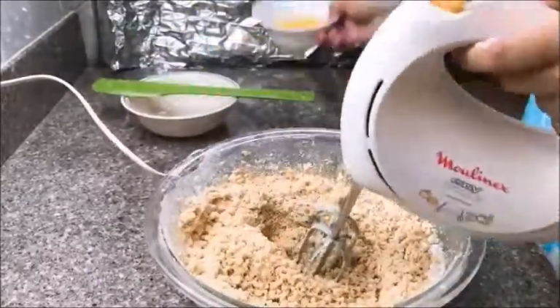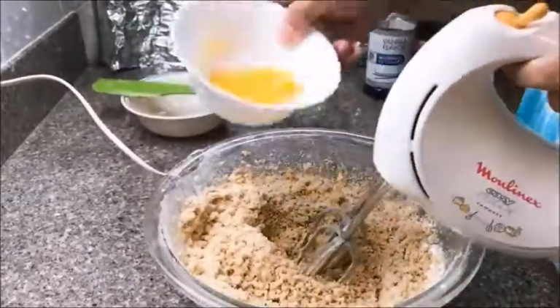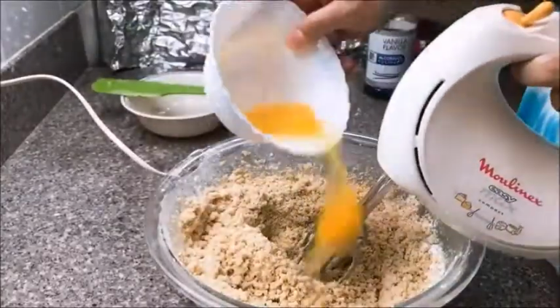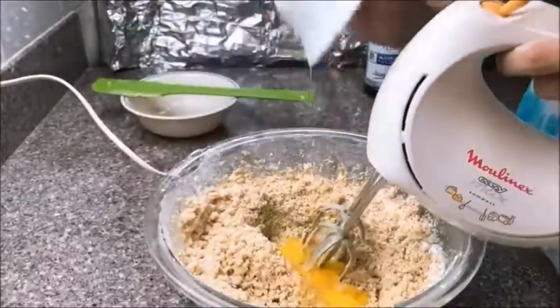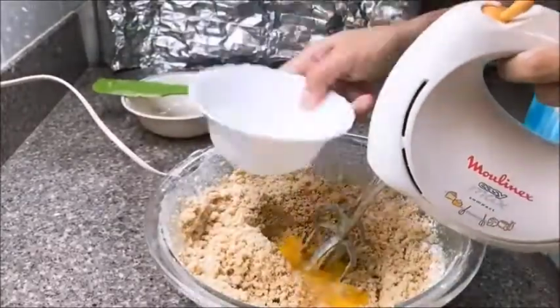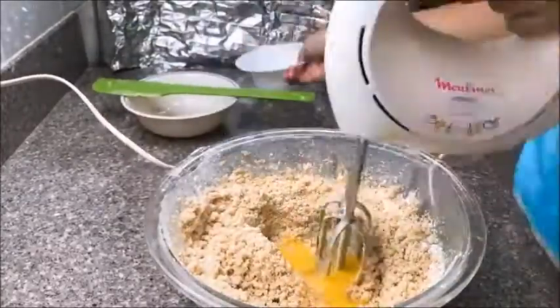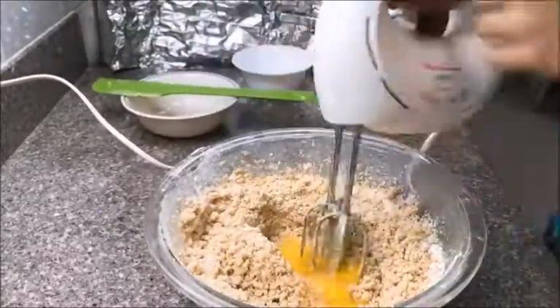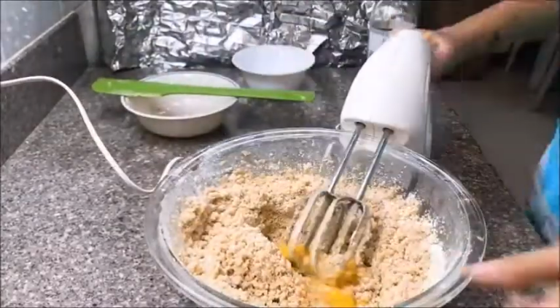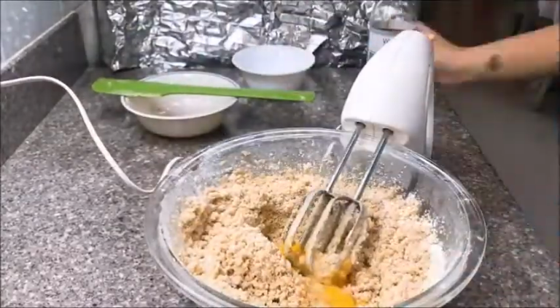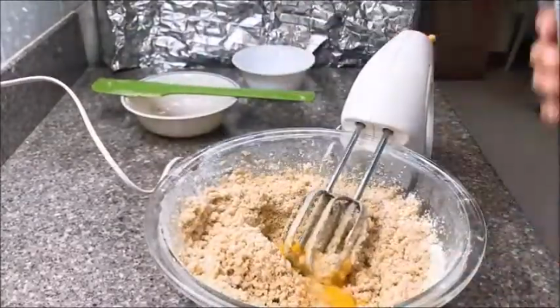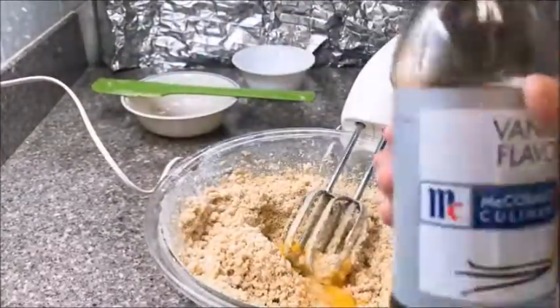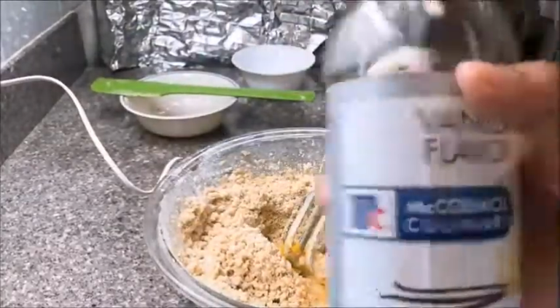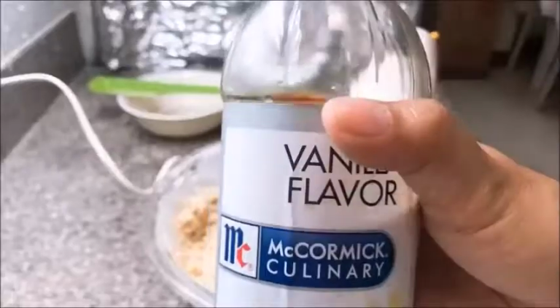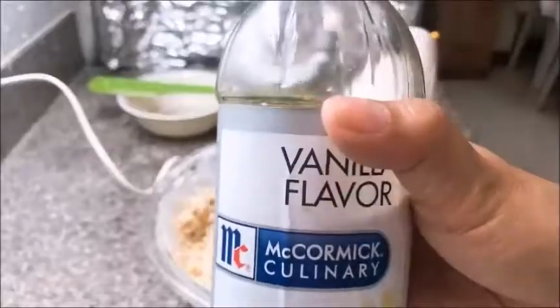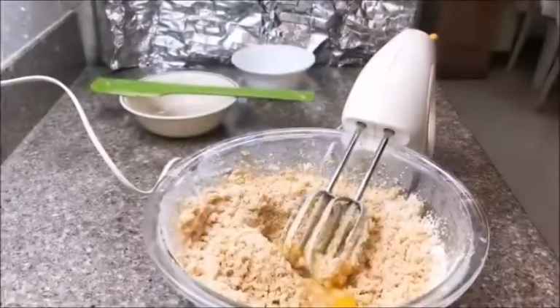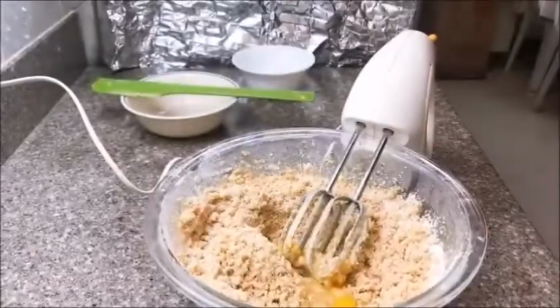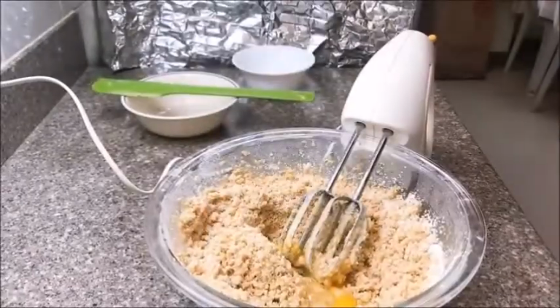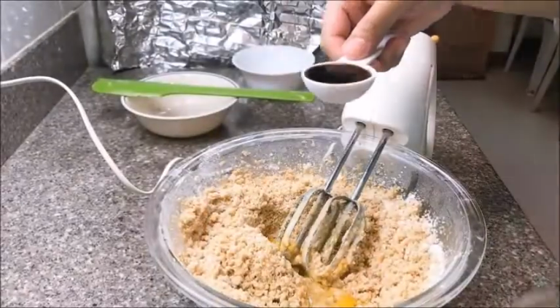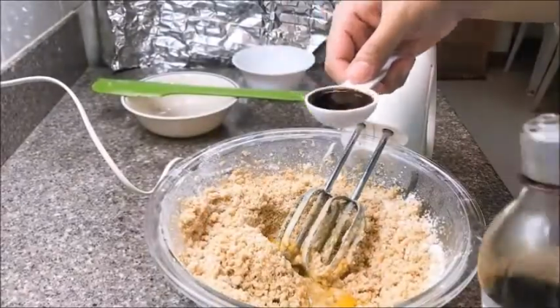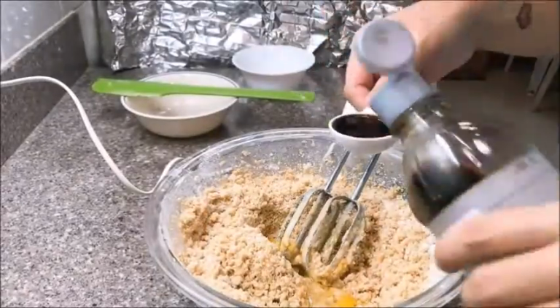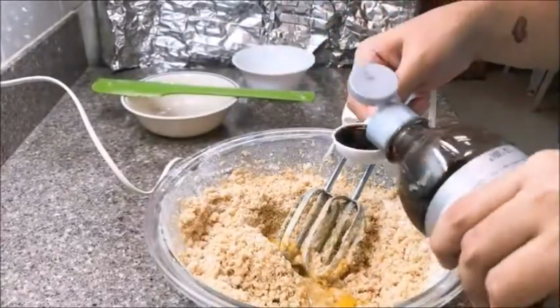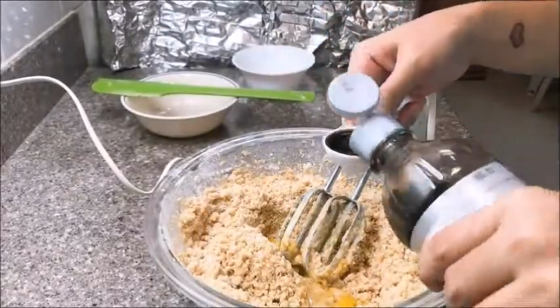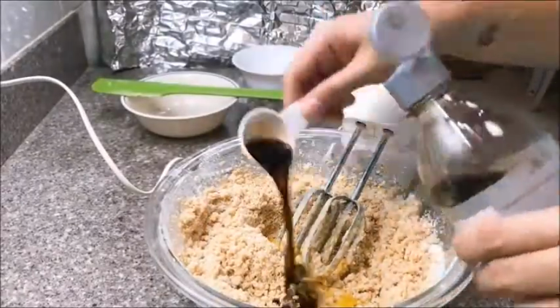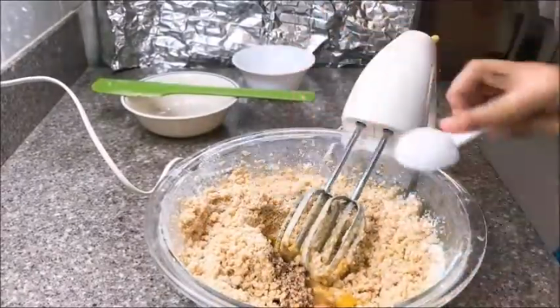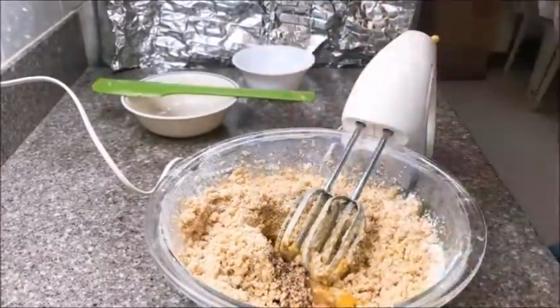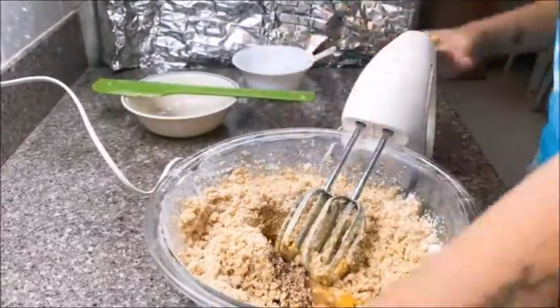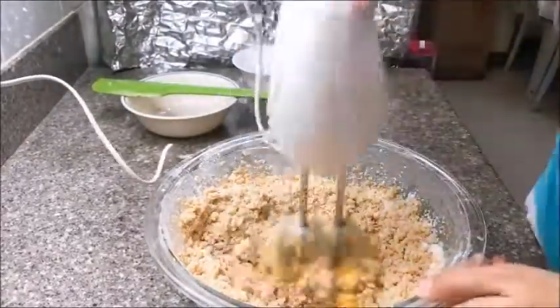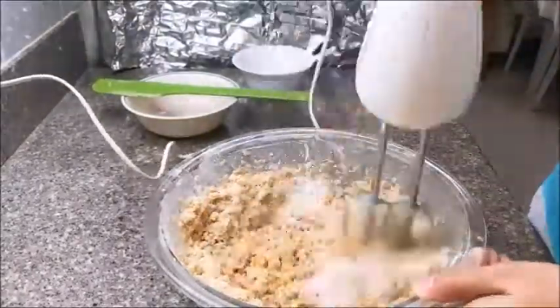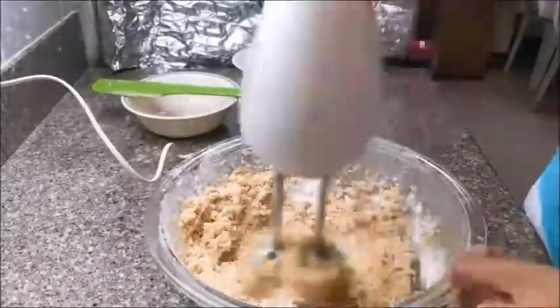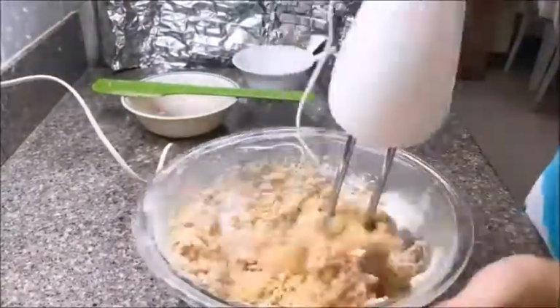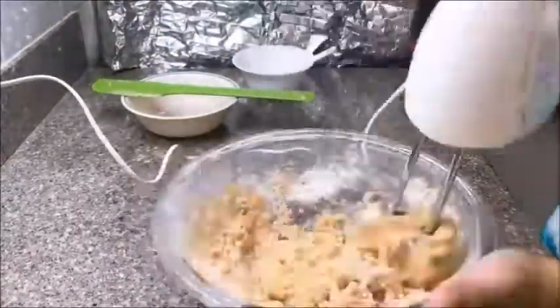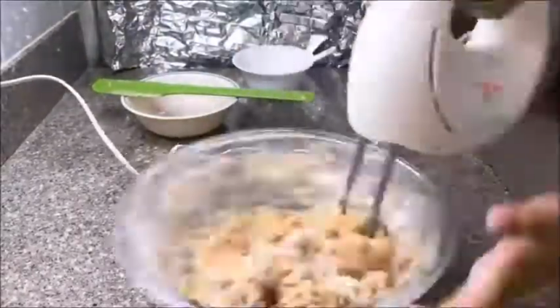Then we will add in our eggs and our one tablespoon of vanilla flavoring, and let's mix that some more.